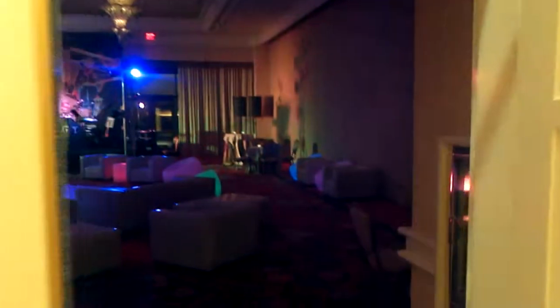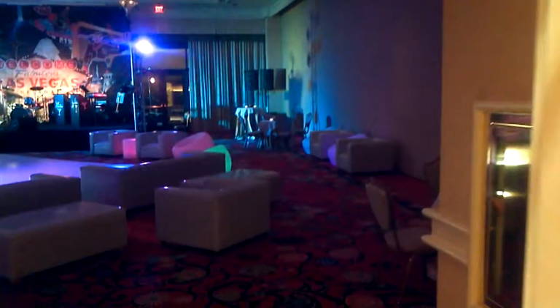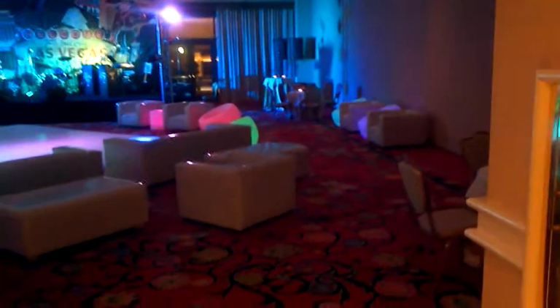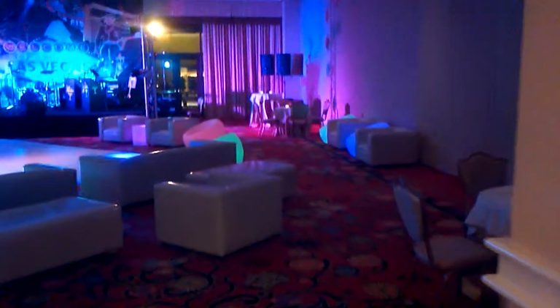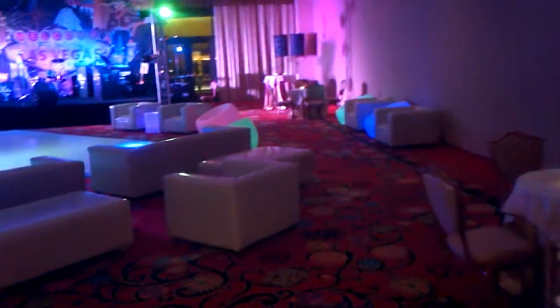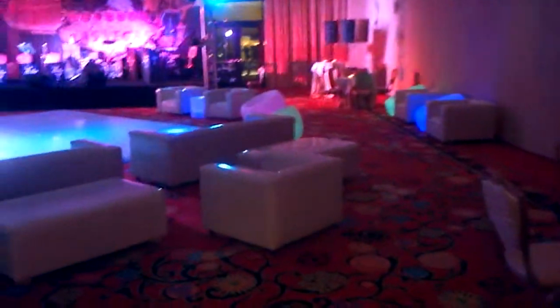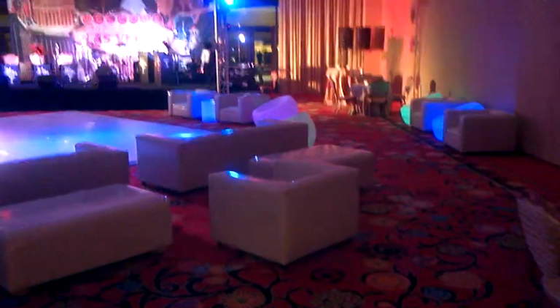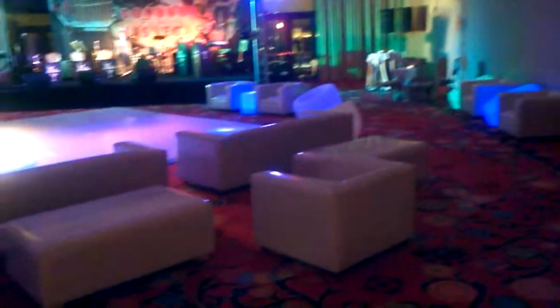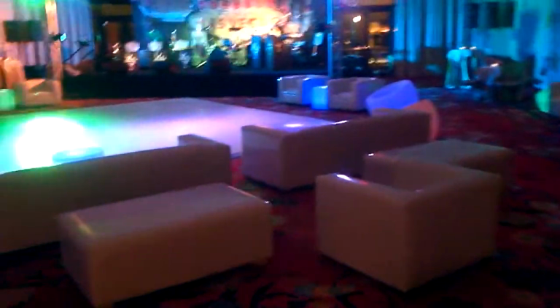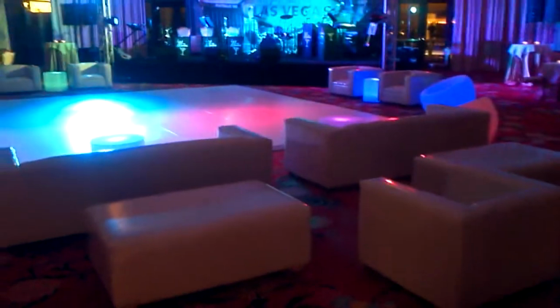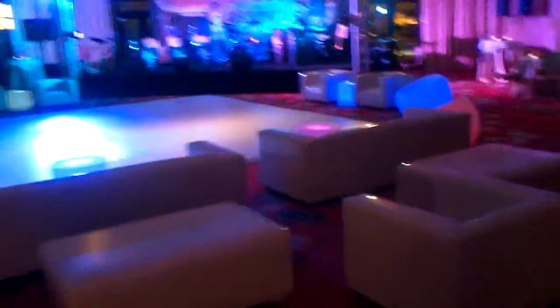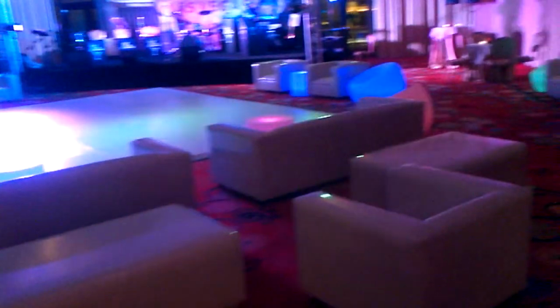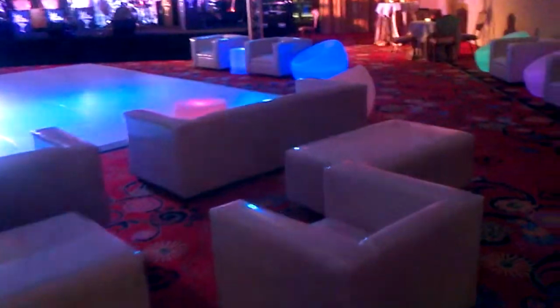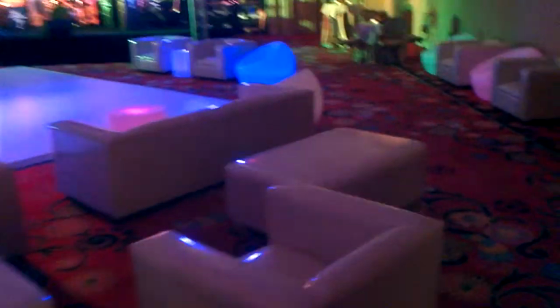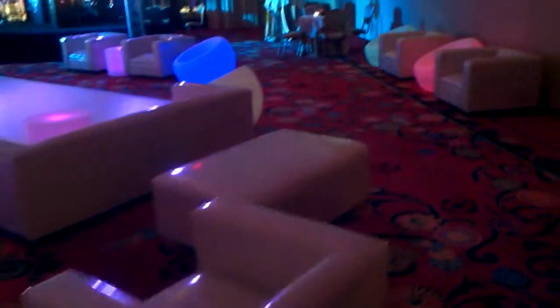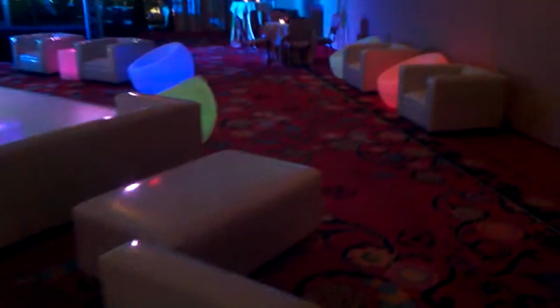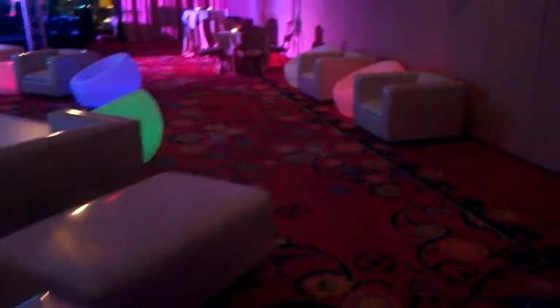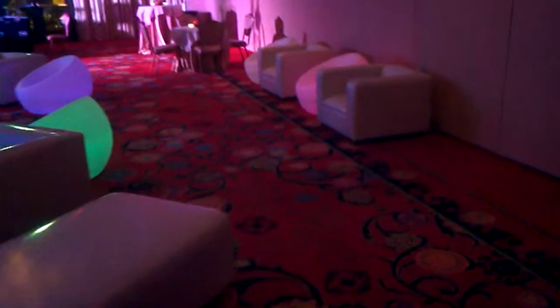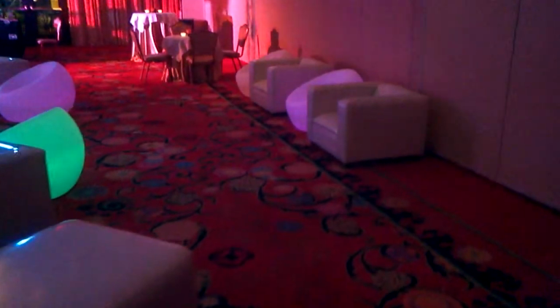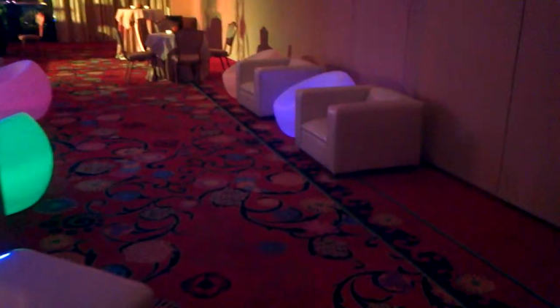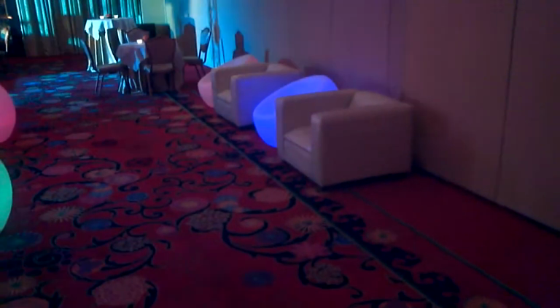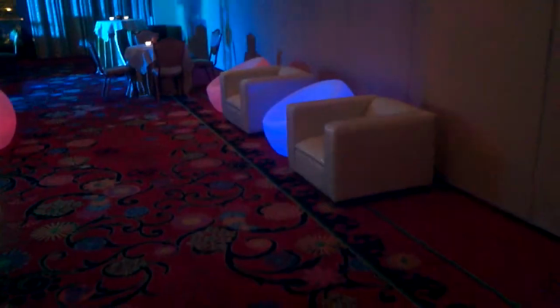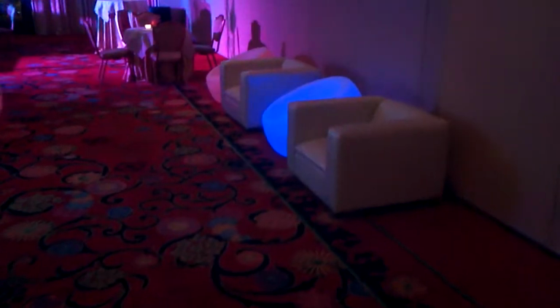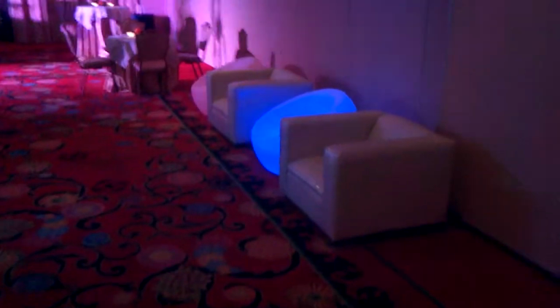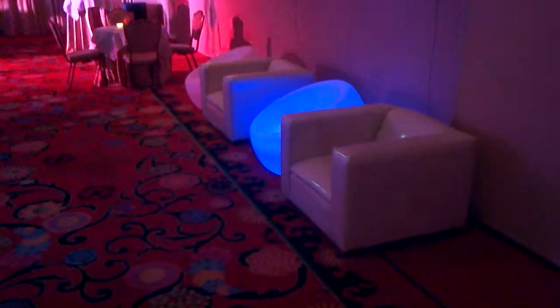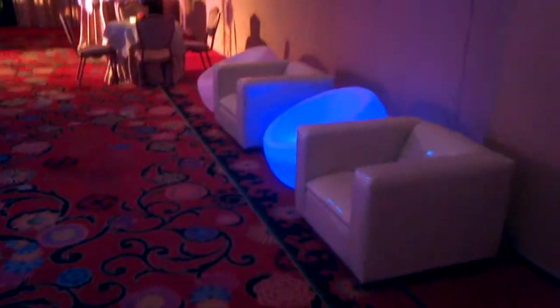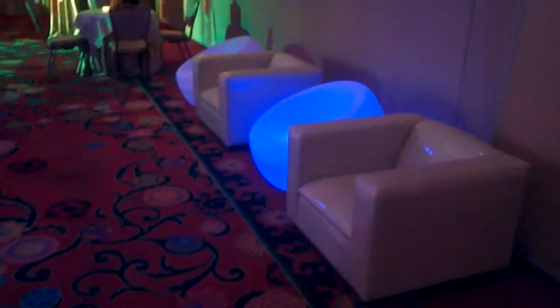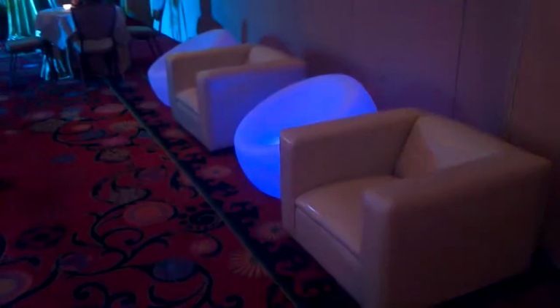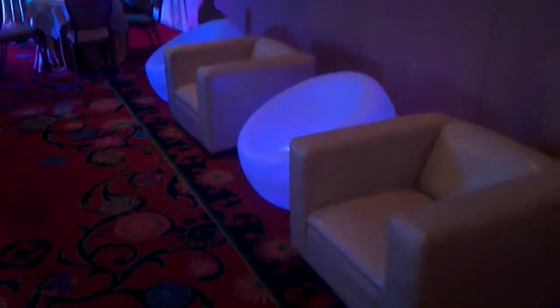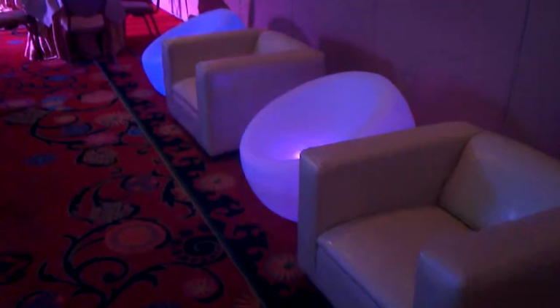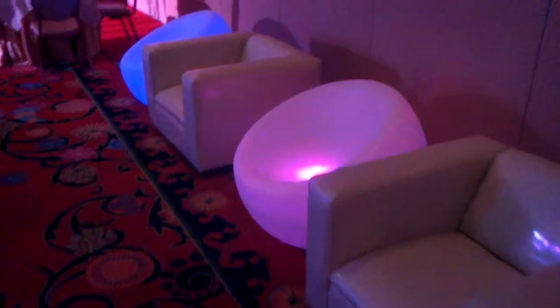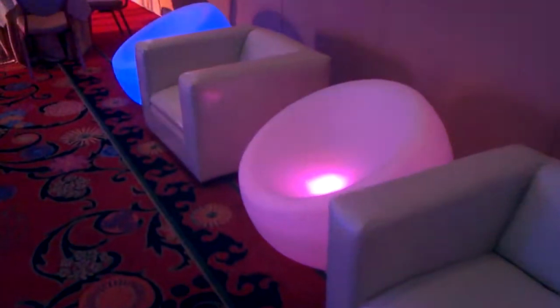Hello everybody, here we are at the Wynn Las Vegas. Tonight is the debut of our new furniture — it is the Escalade furniture in diamond color. Here we're passing two of our new chairs.